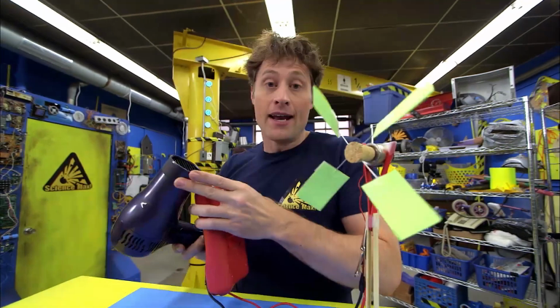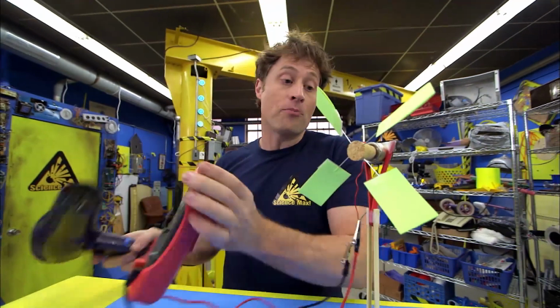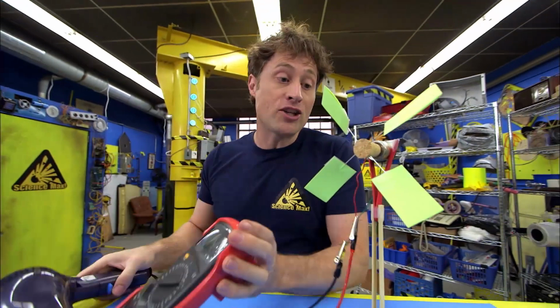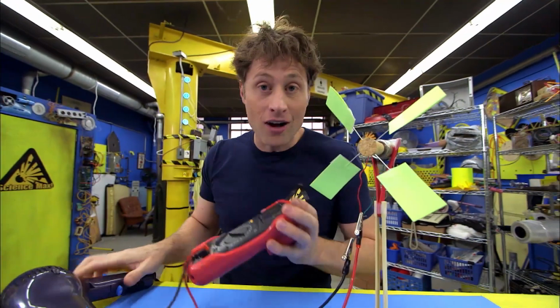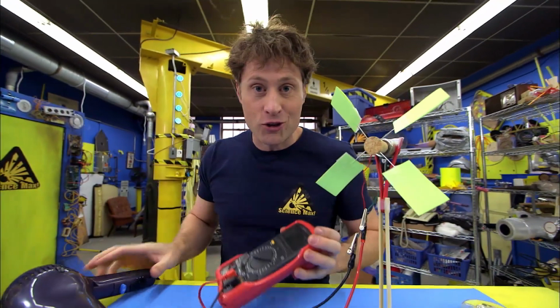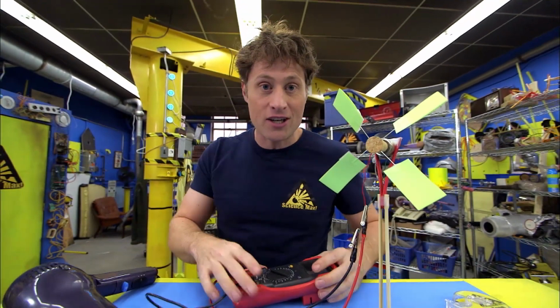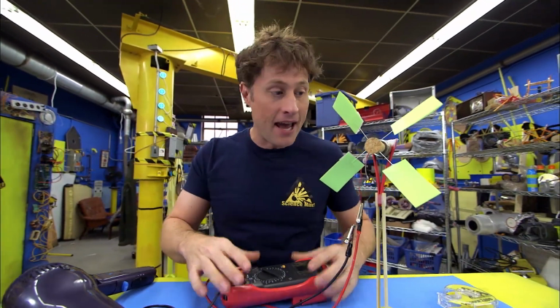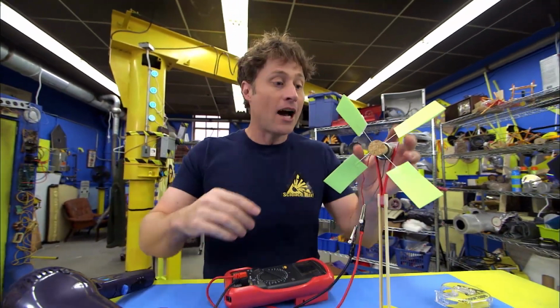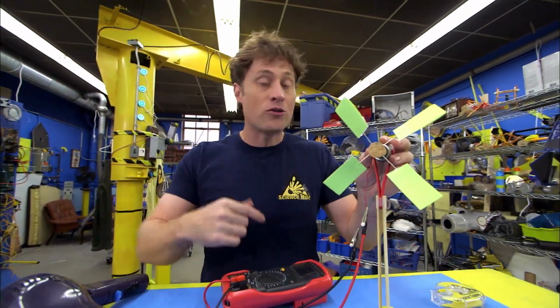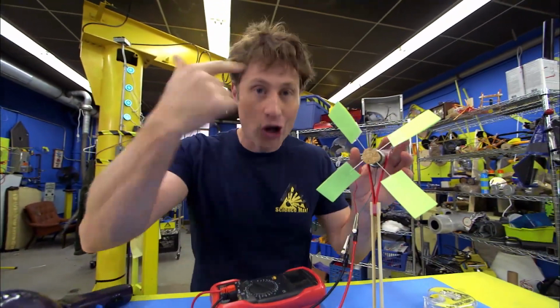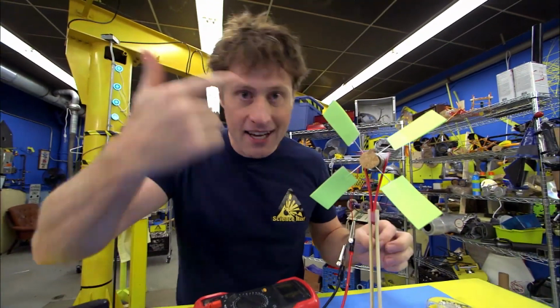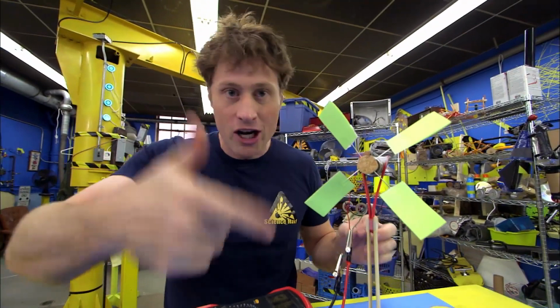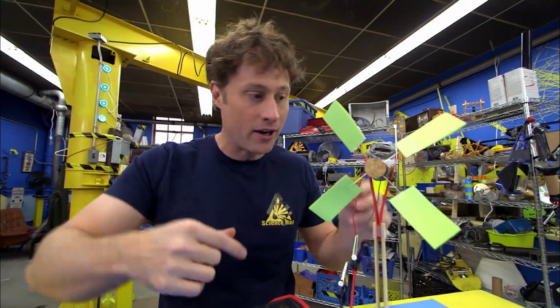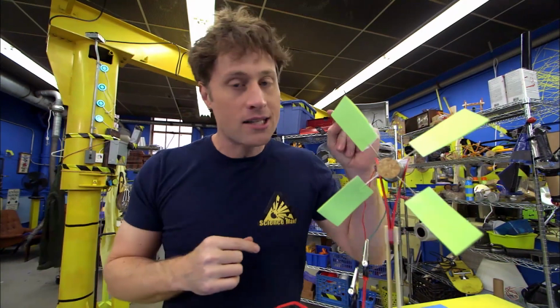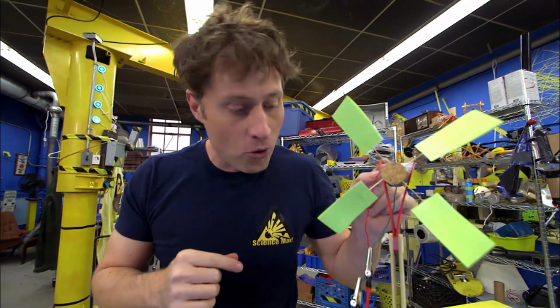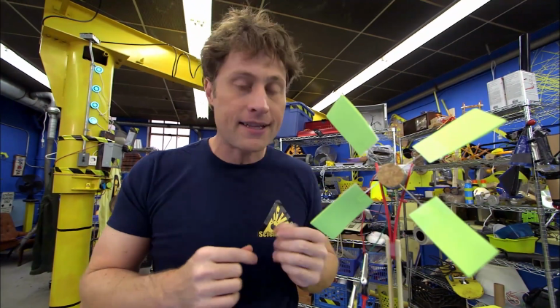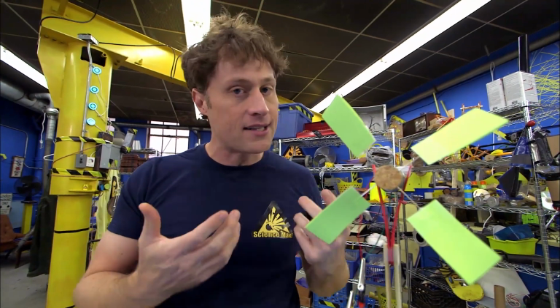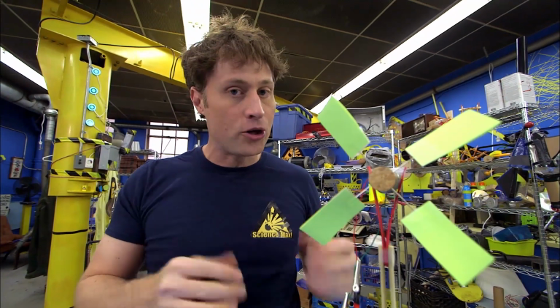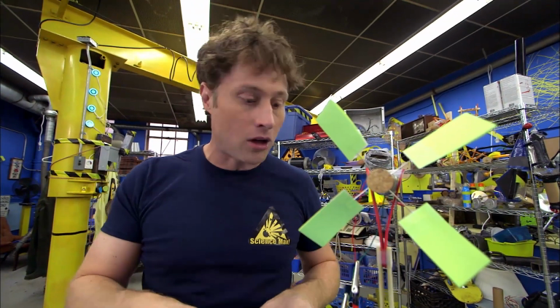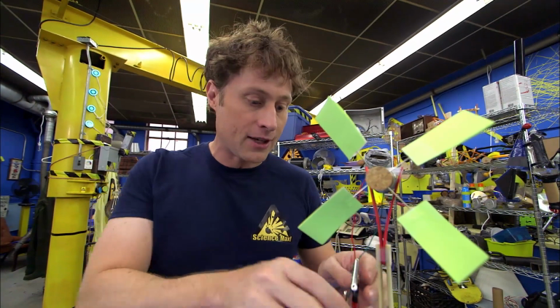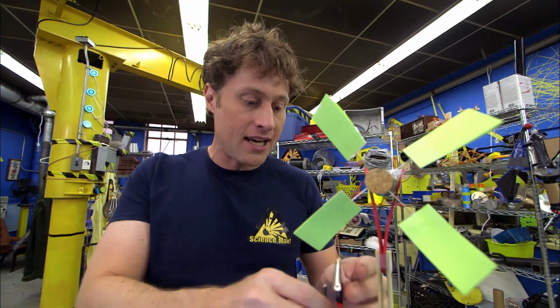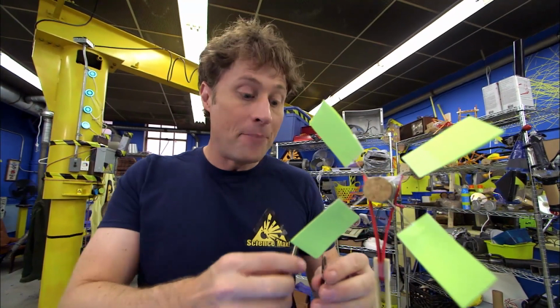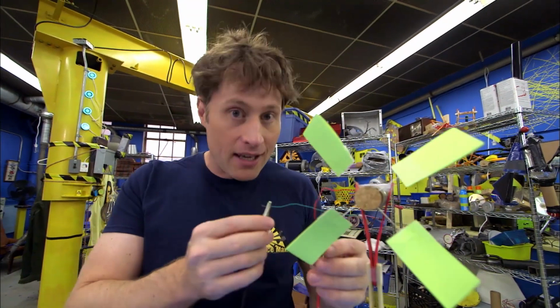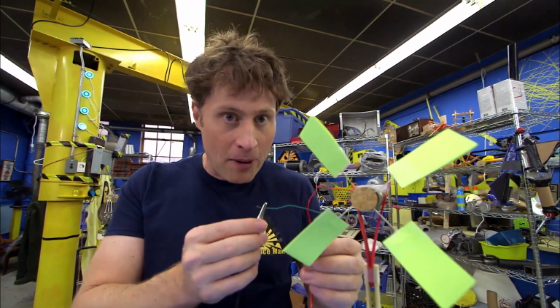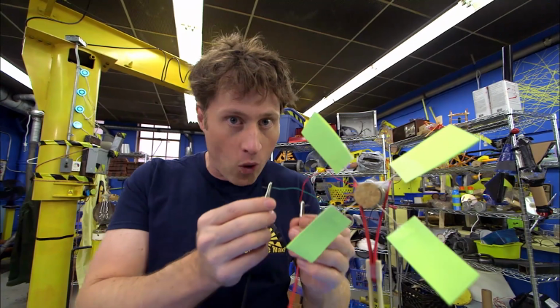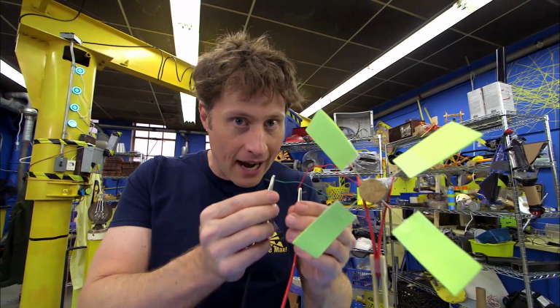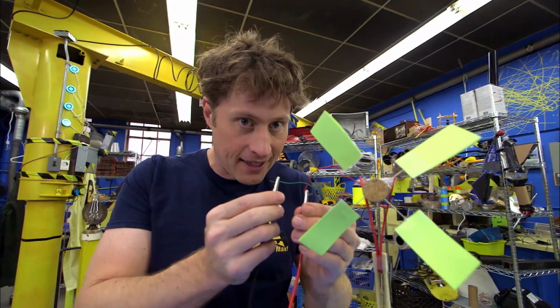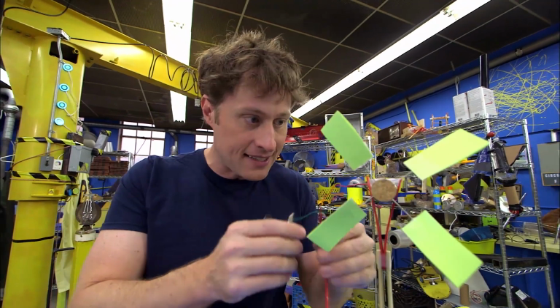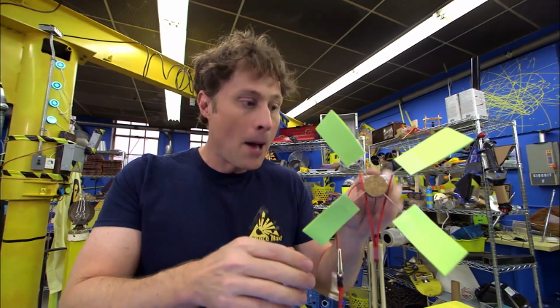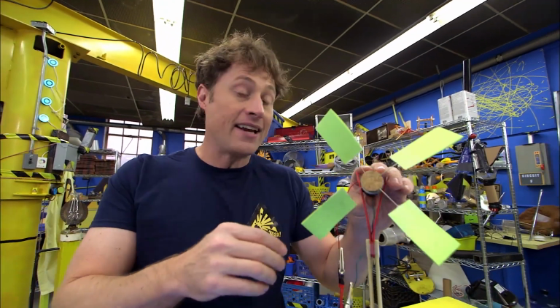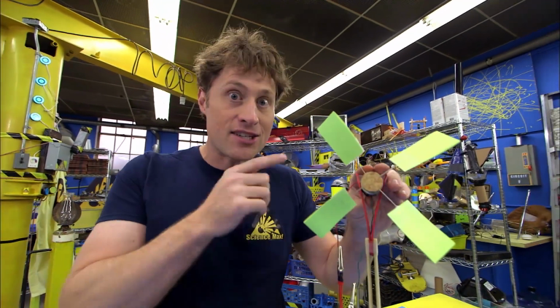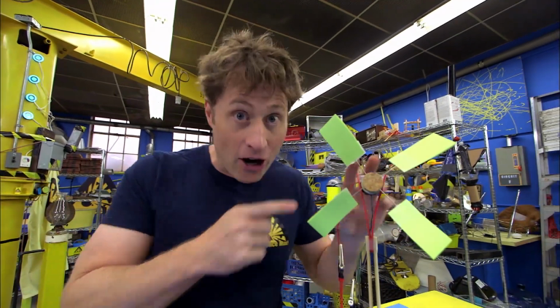Now pretty much all electricity that you make comes down to turning a generator. A small motor like this isn't going to produce a lot of electricity — barely enough to power one tiny little LED — but it's a start.